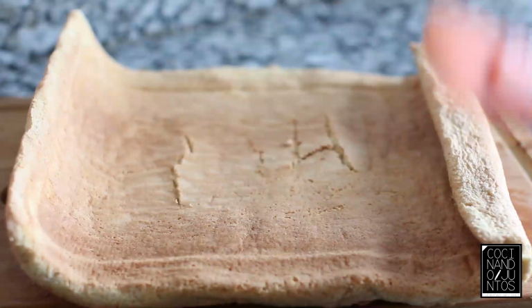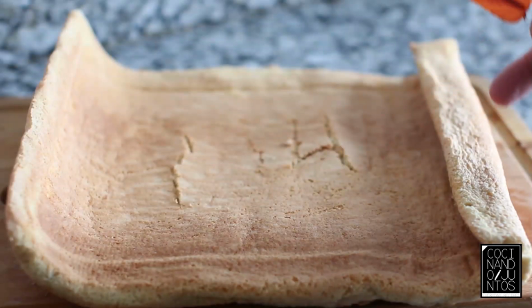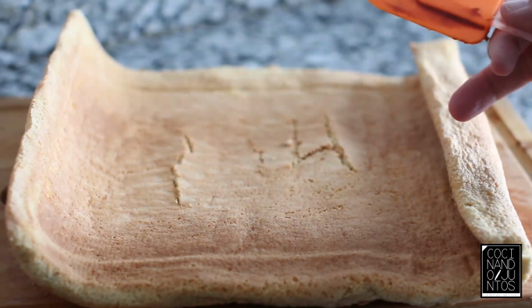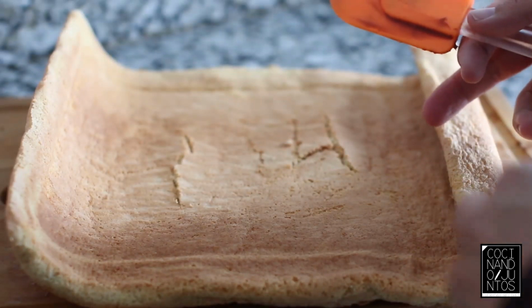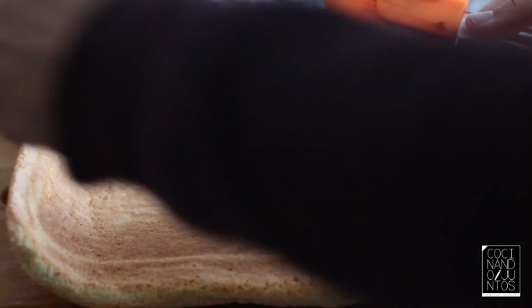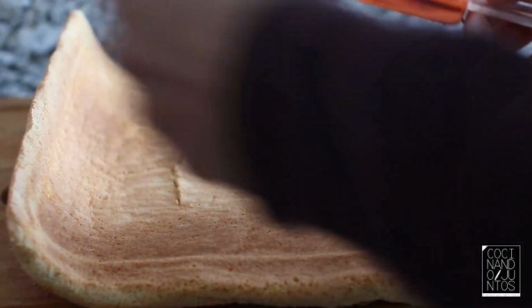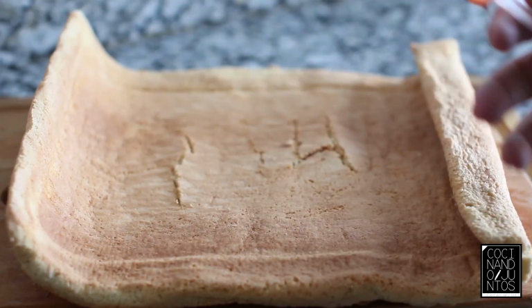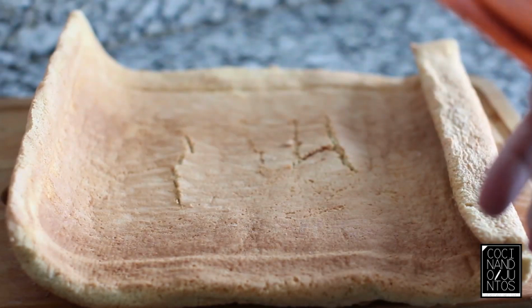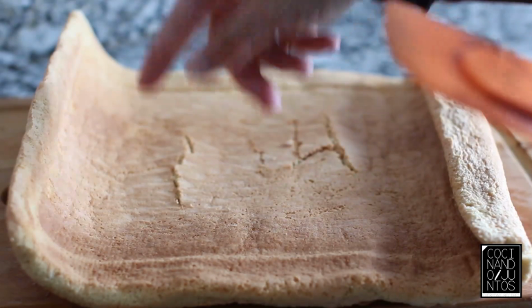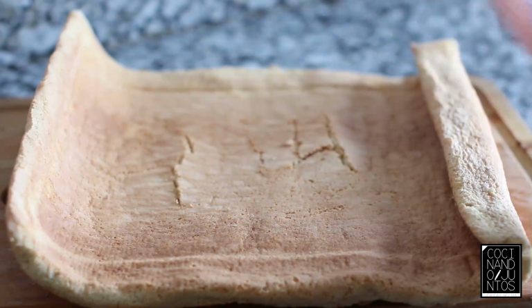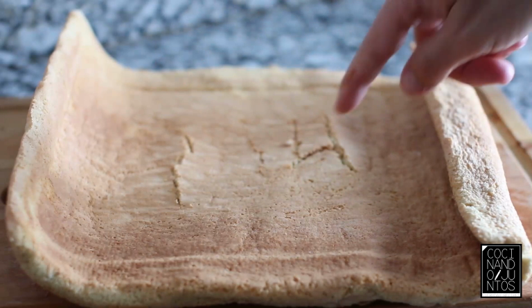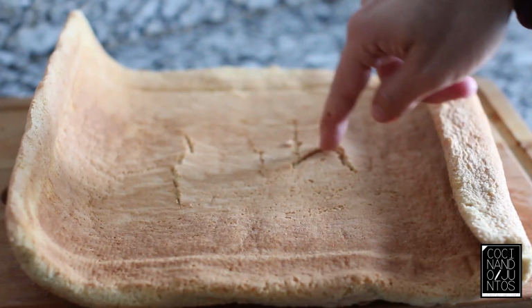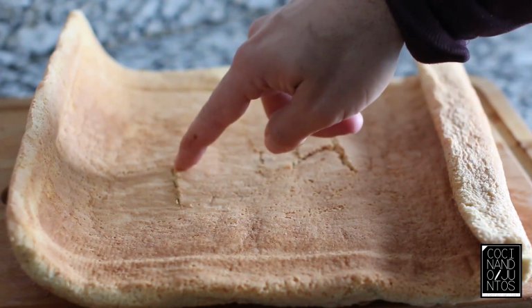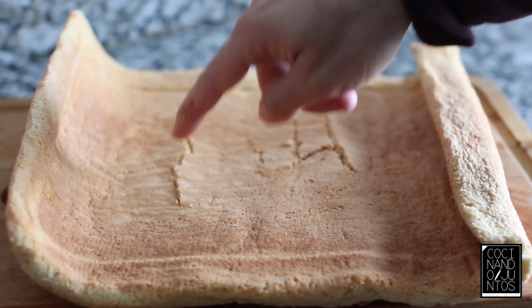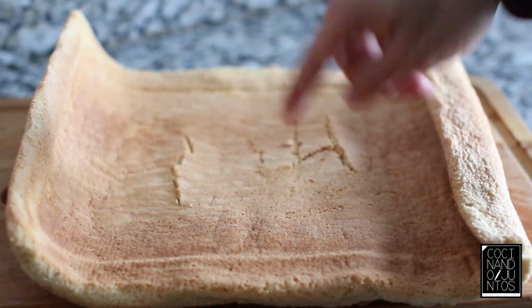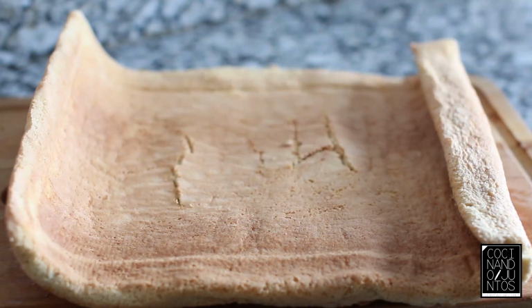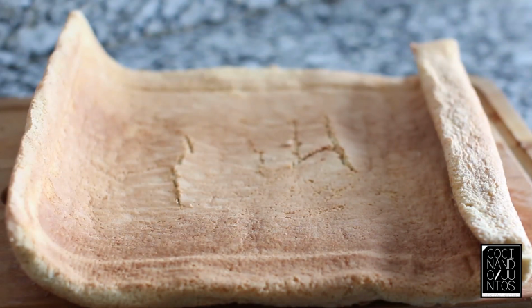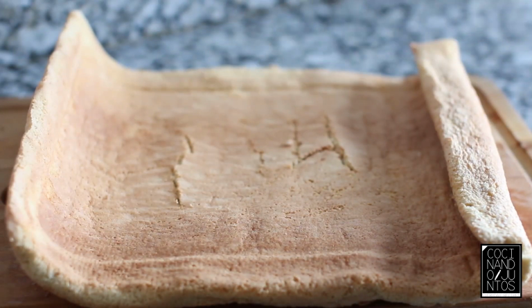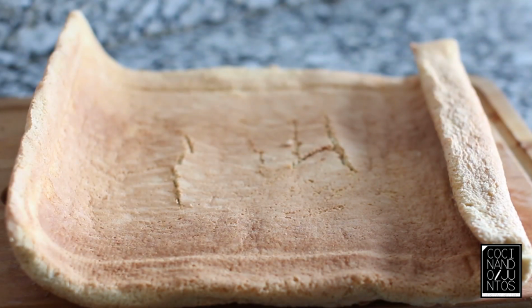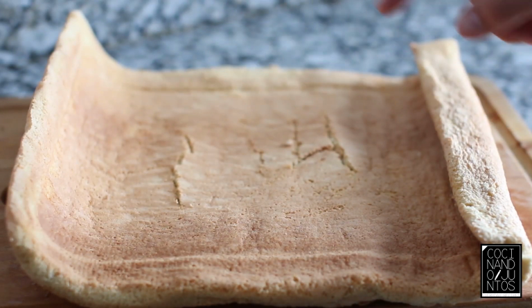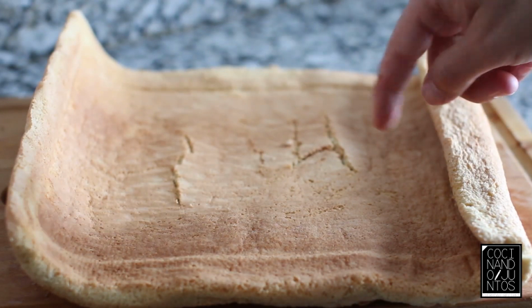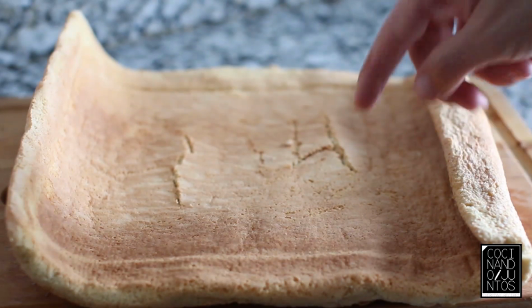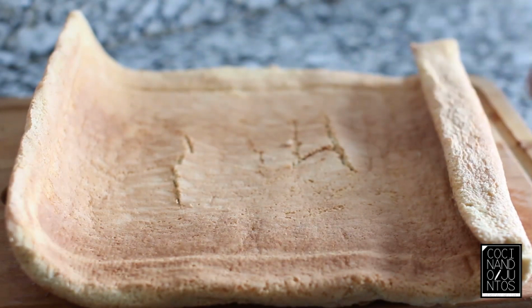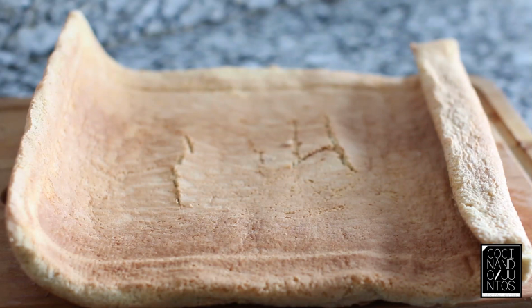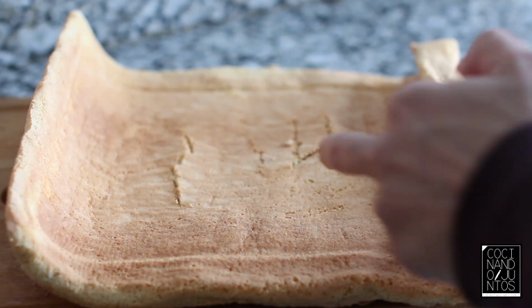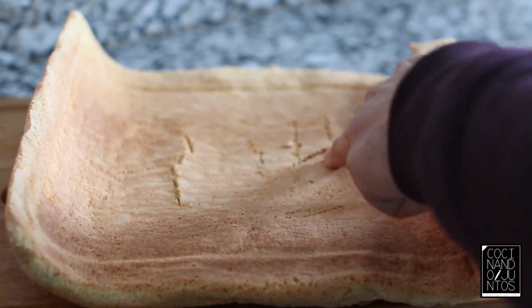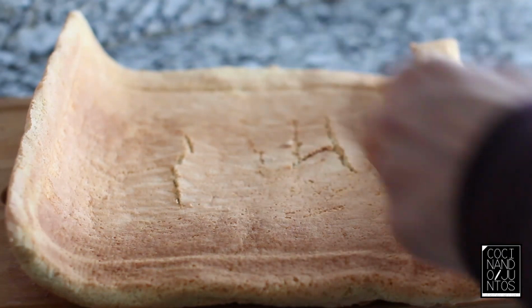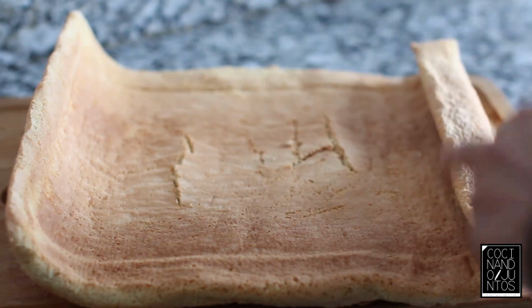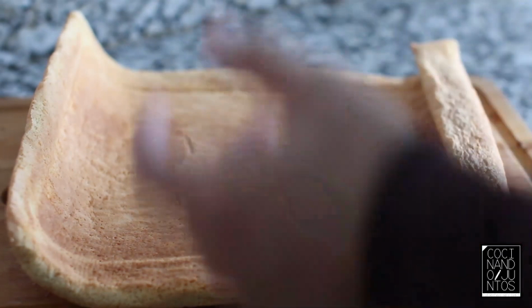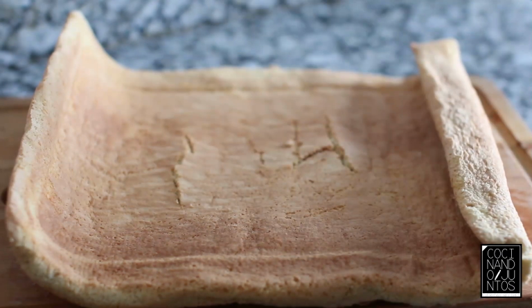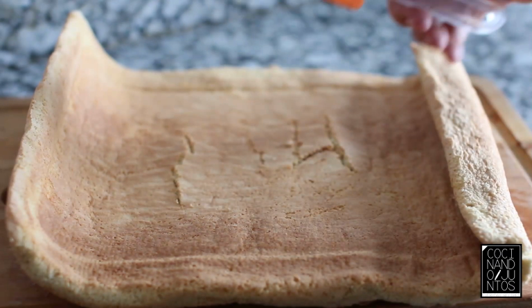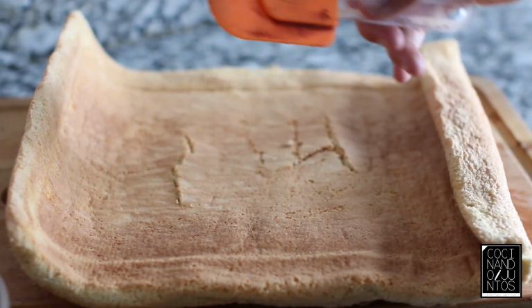Después de haber pasado unos minutos con la masa enrollada en el paño, lo desarrollamos. Como veis, se me ha rajado un poquito — esto es porque le he dado más tiempo de la cuenta. 10-12 minutos, mejor dejarlo en 10. De todas formas, no pasa nada porque como se enrolla, no hay problema.